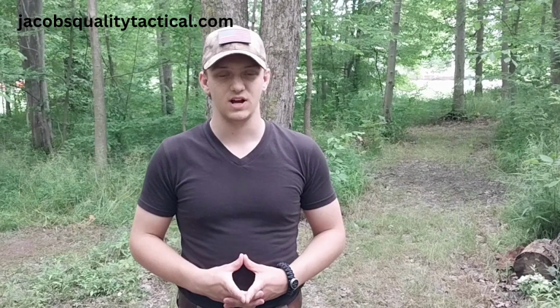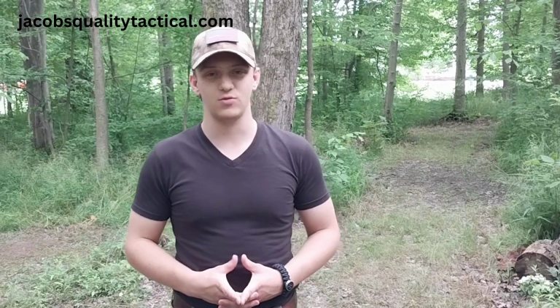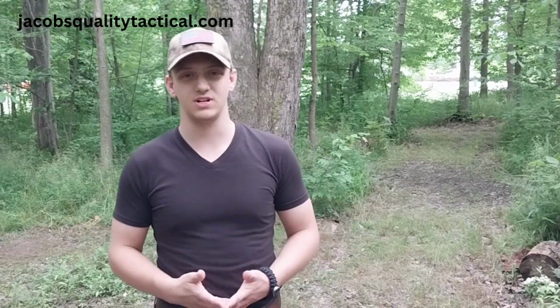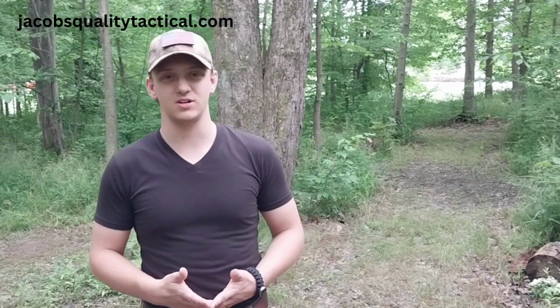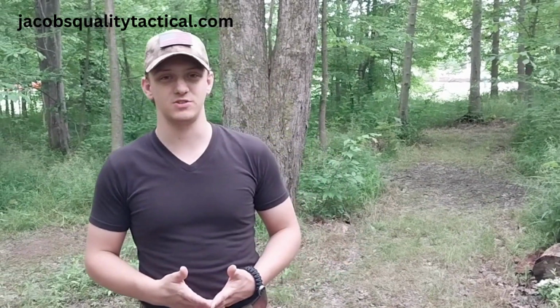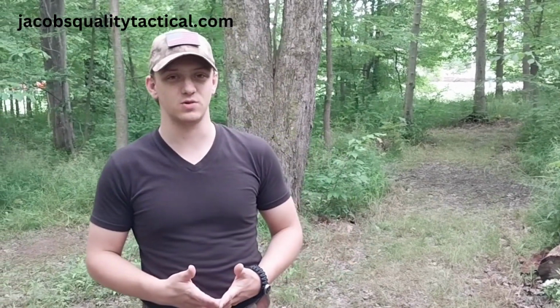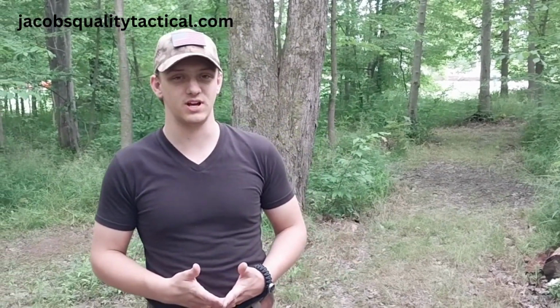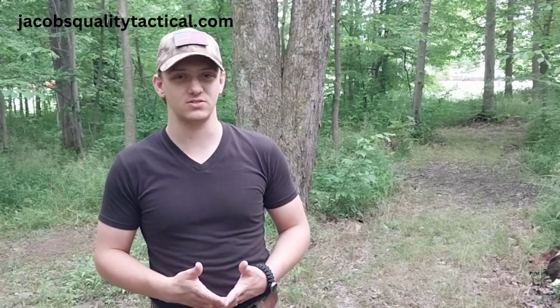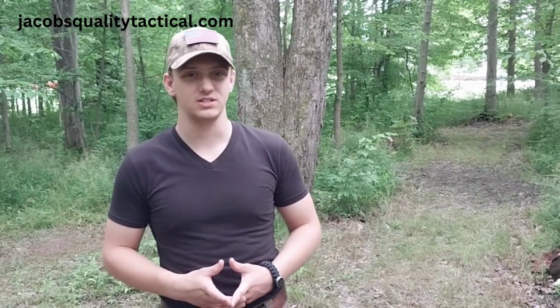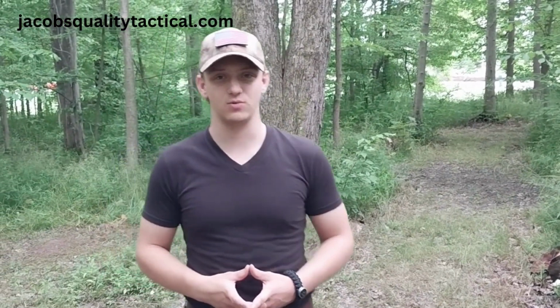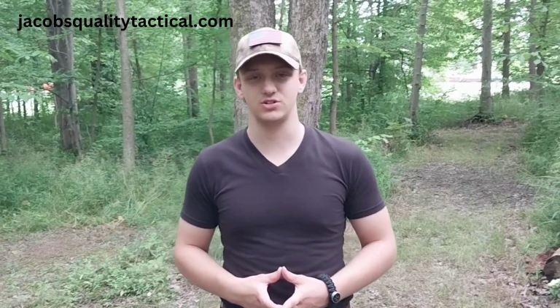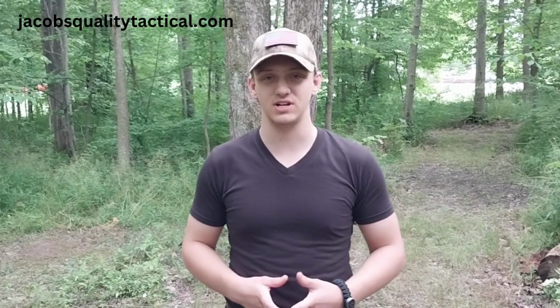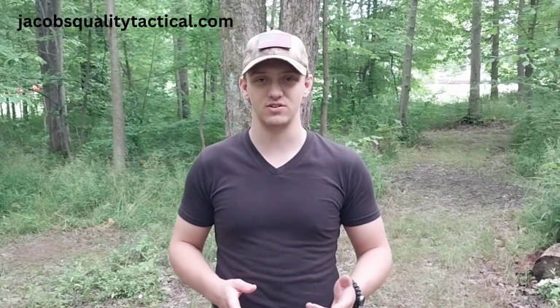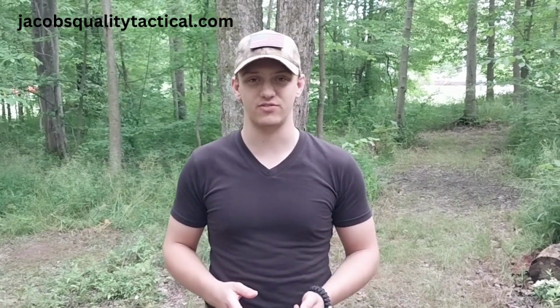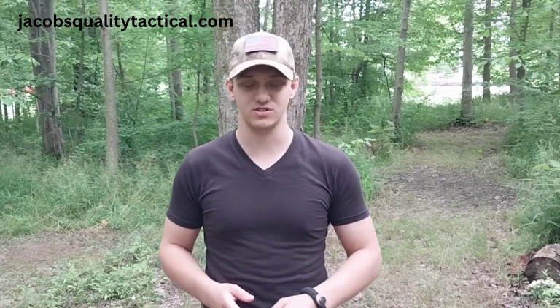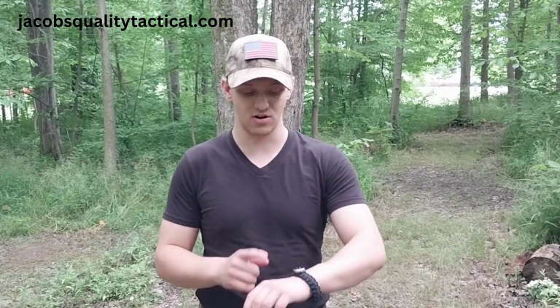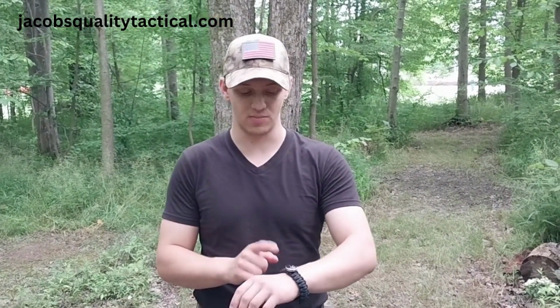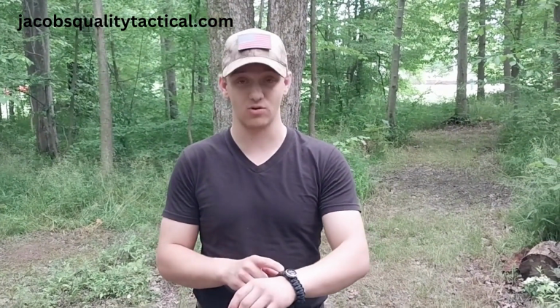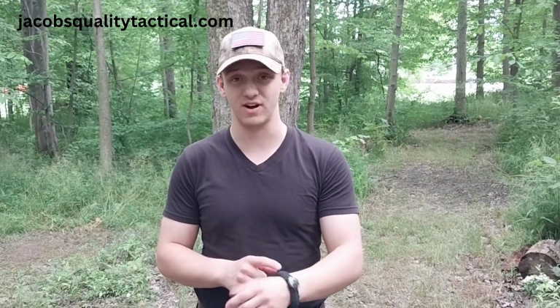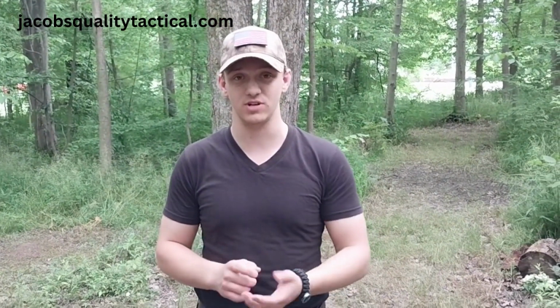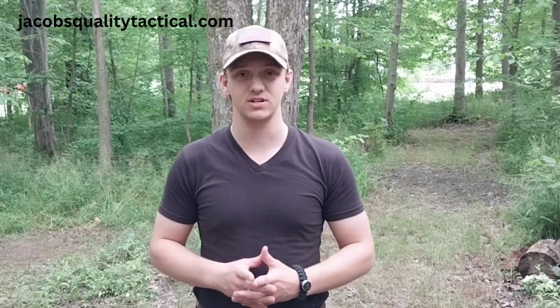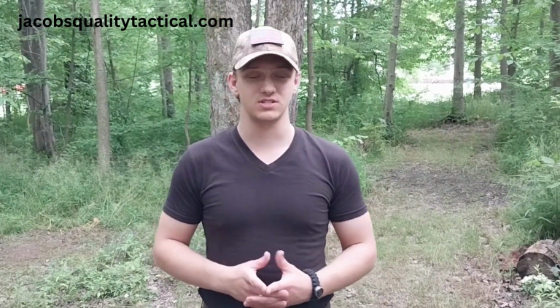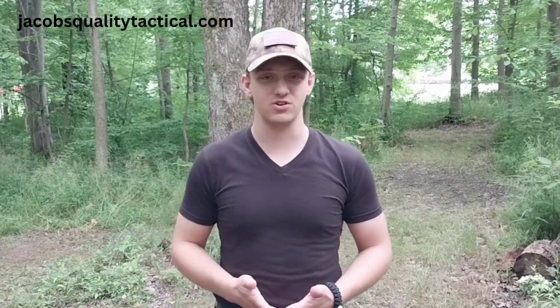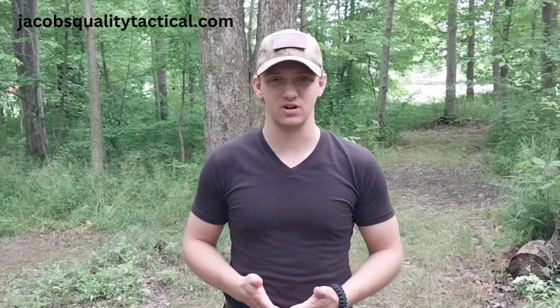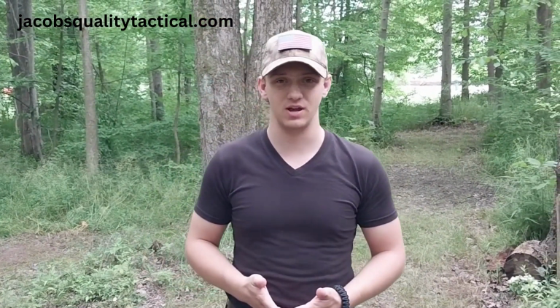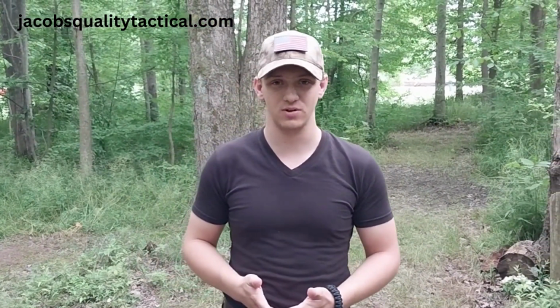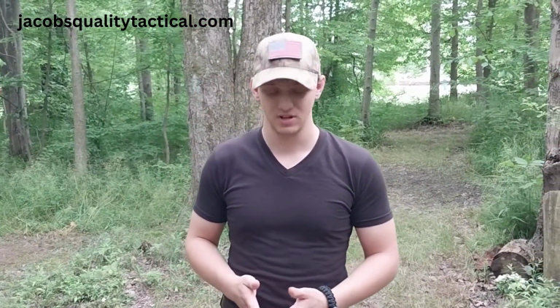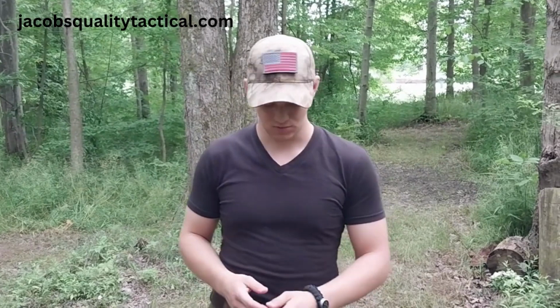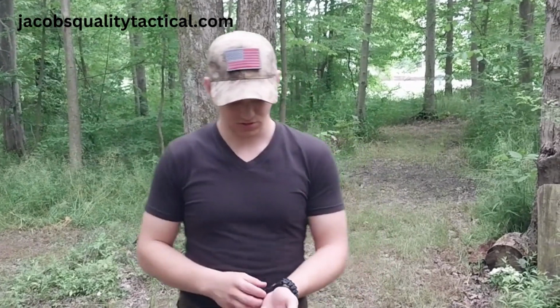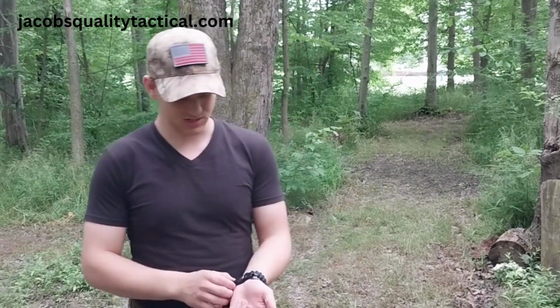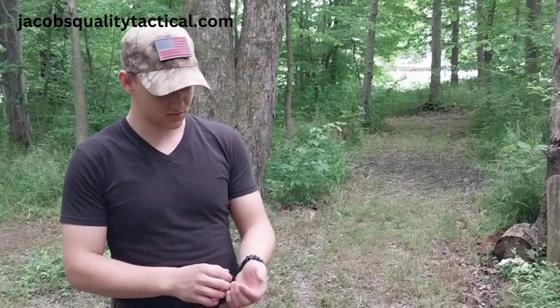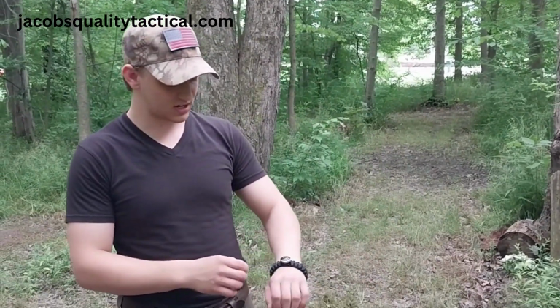Hi everyone, it's Ken Jacobs from Jacobs Quality Tactical. Today I wanted to show you guys how to use the fire starter on our paracord survival bracelet. This is the first product we came out with and we're going to show you guys how to use it today.